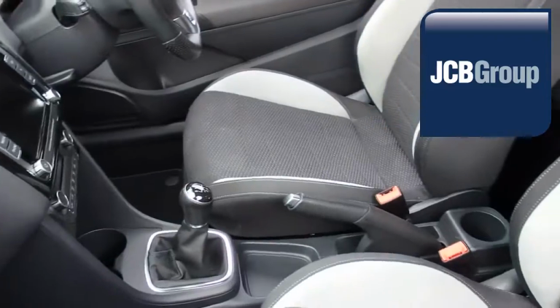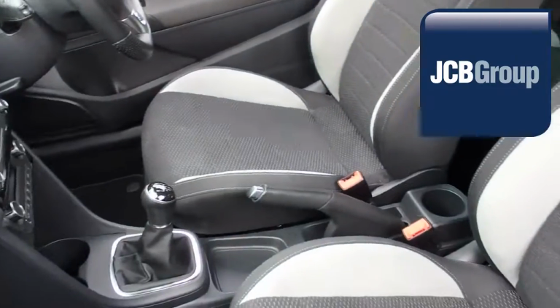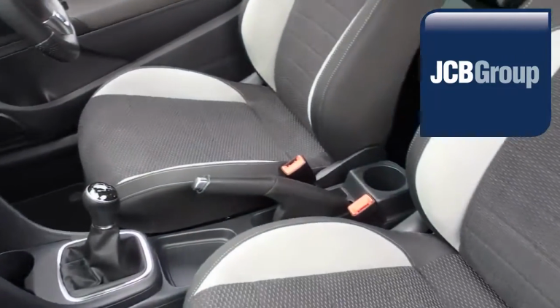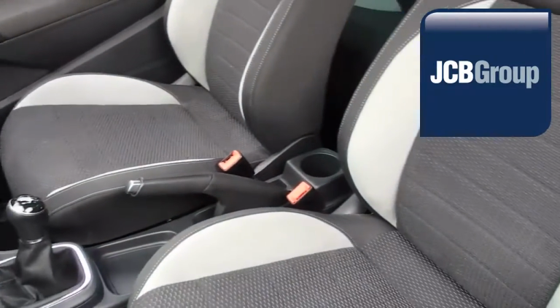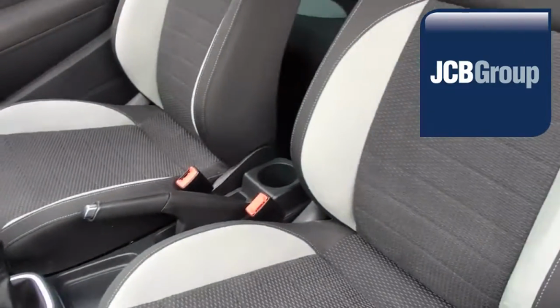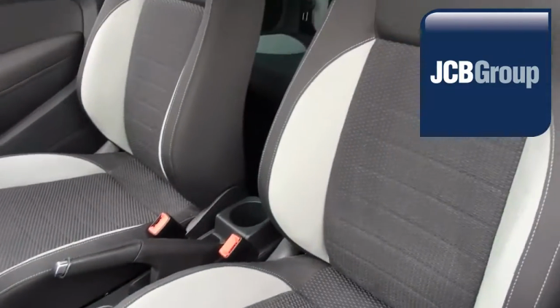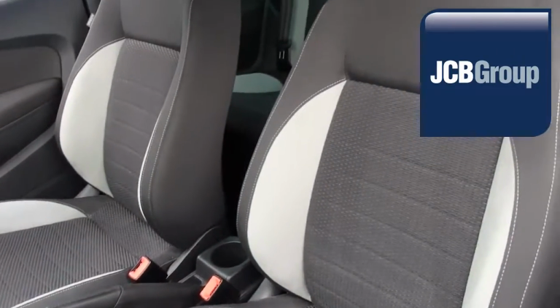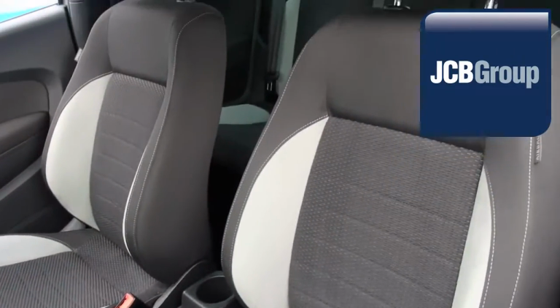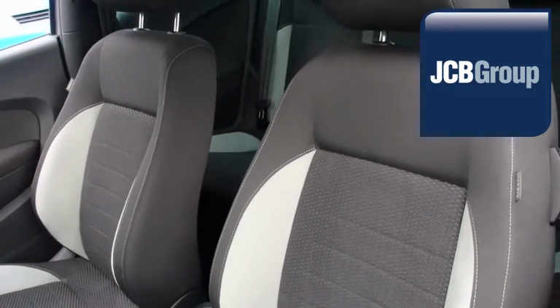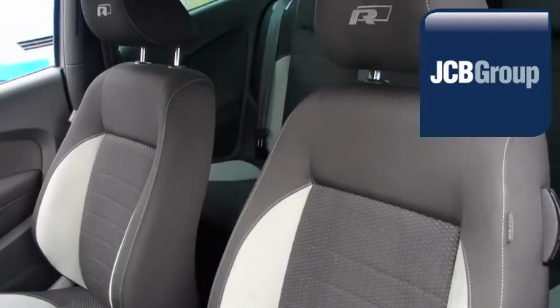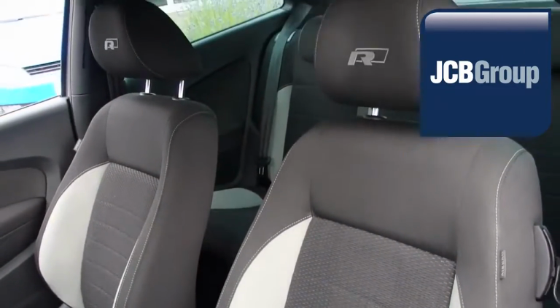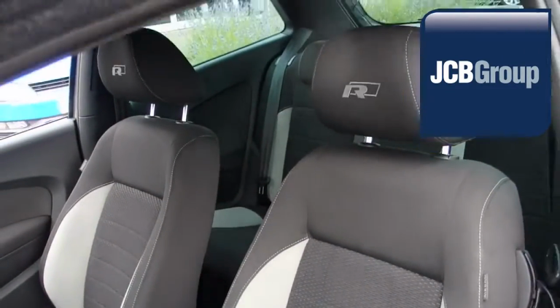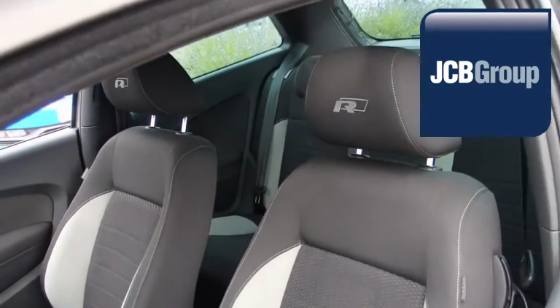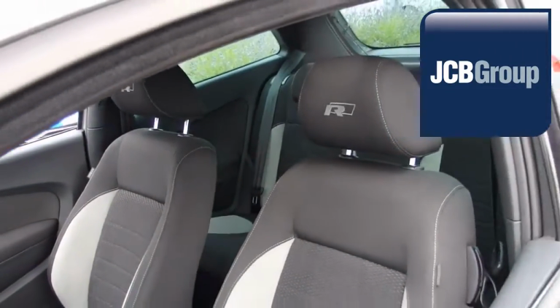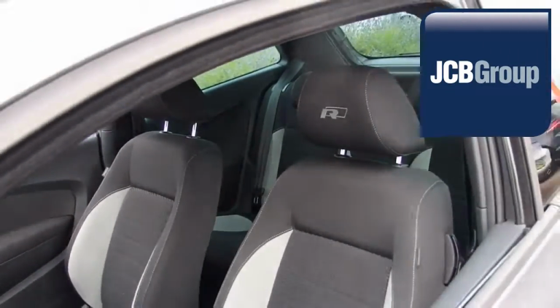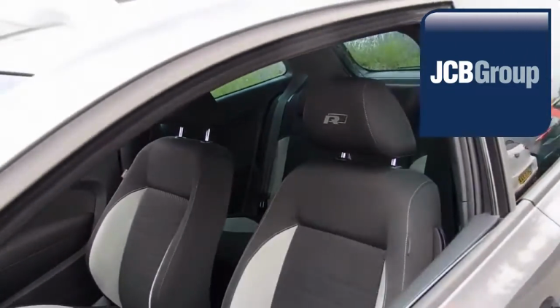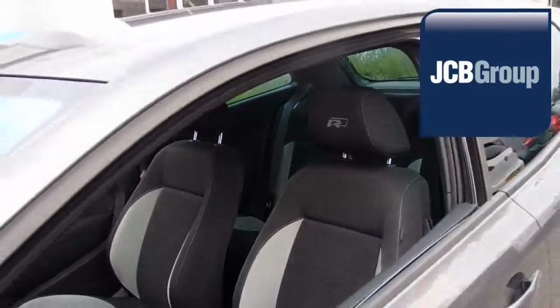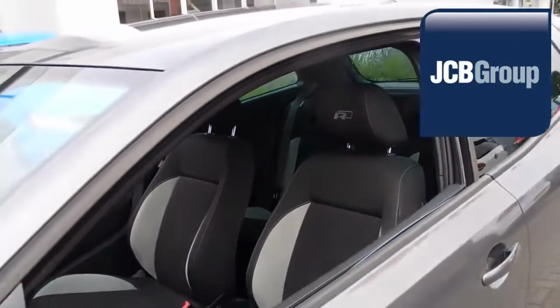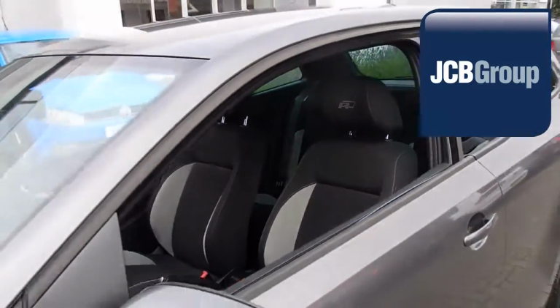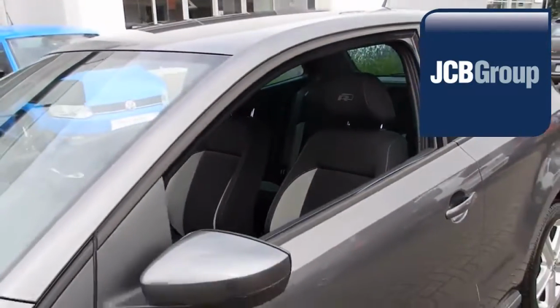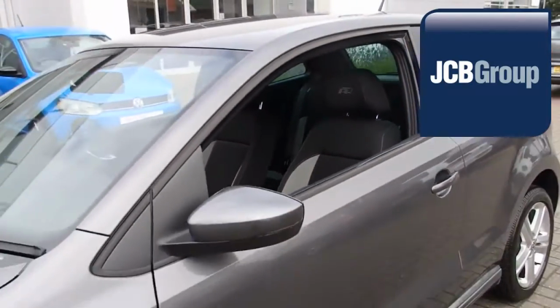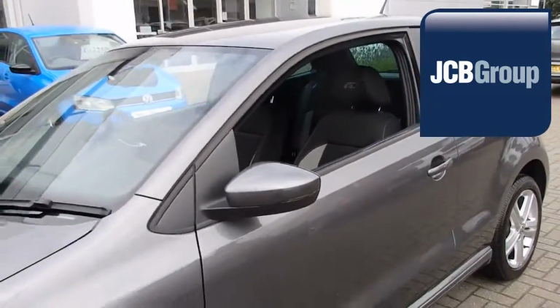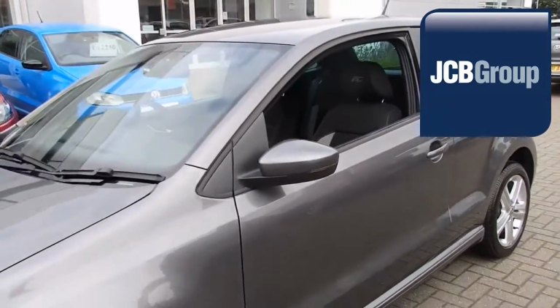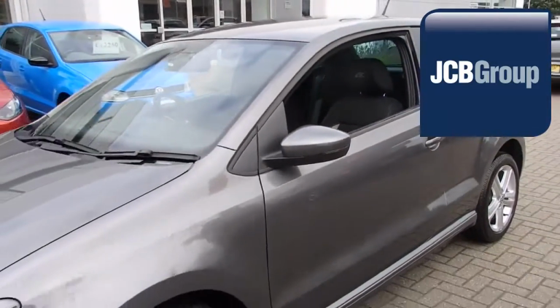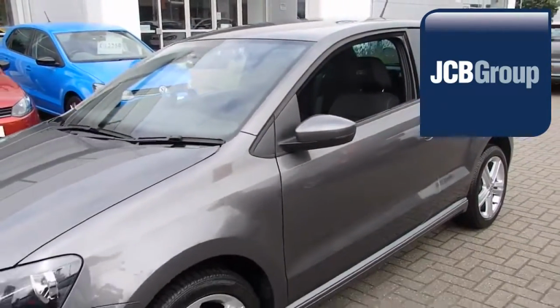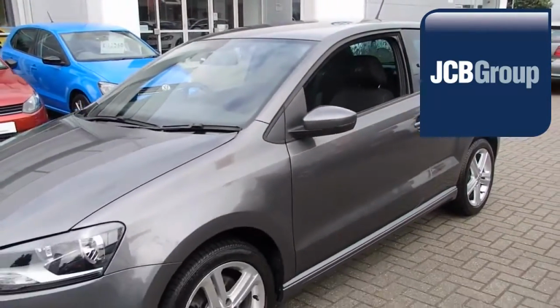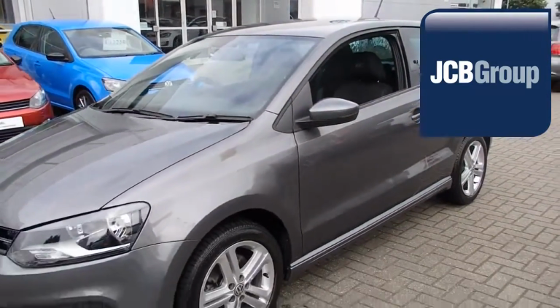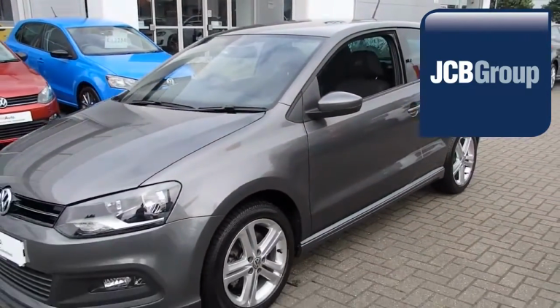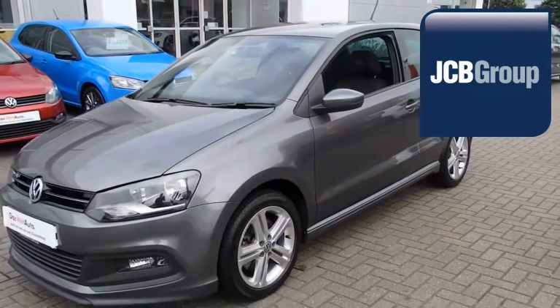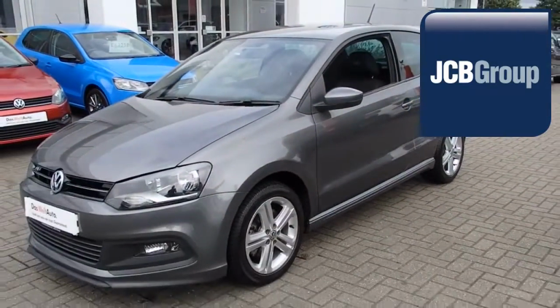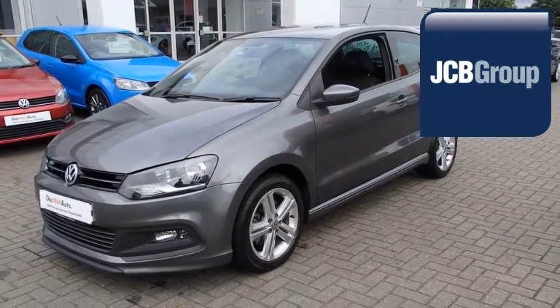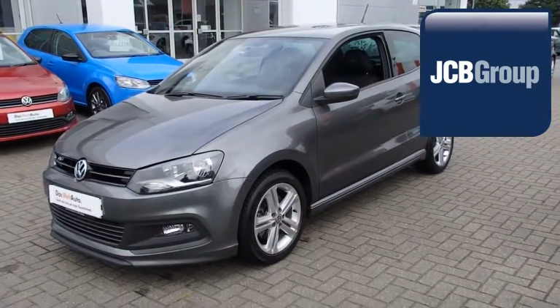To book a test drive for this or any other vehicle, please click the link in the description below. Thanks for watching. There's a Volkswagen for all of us. Bye.